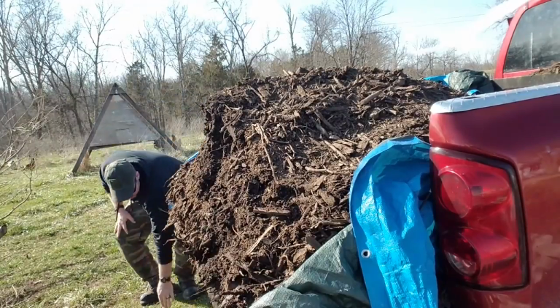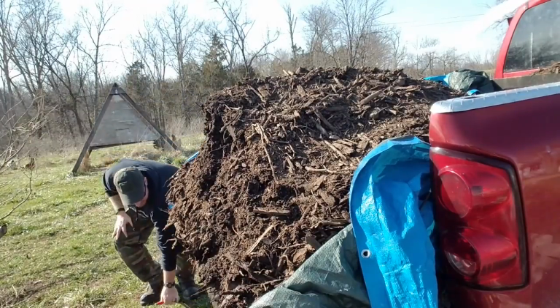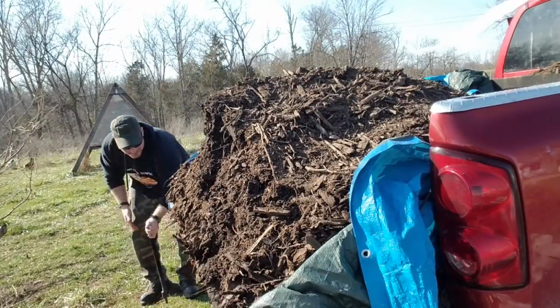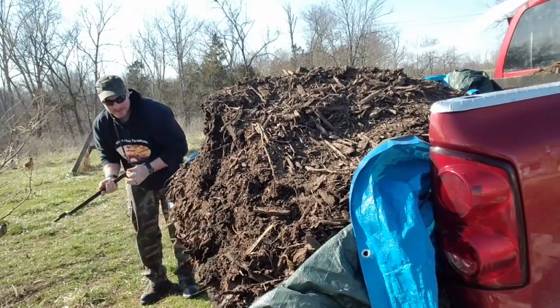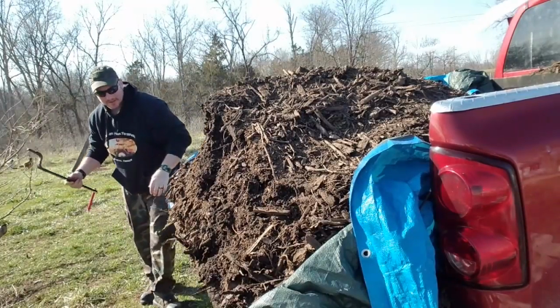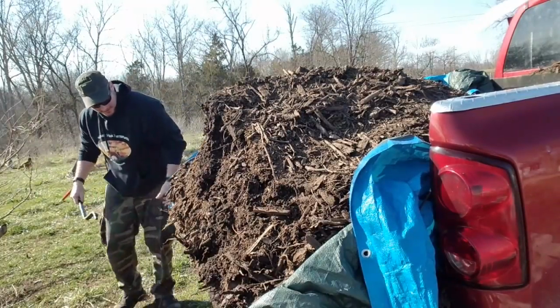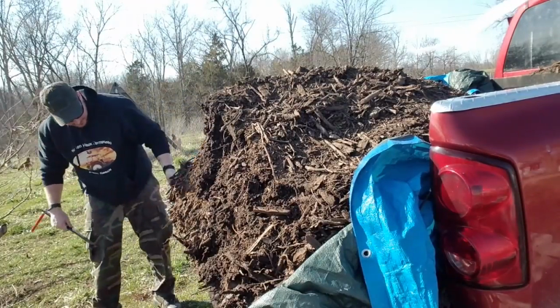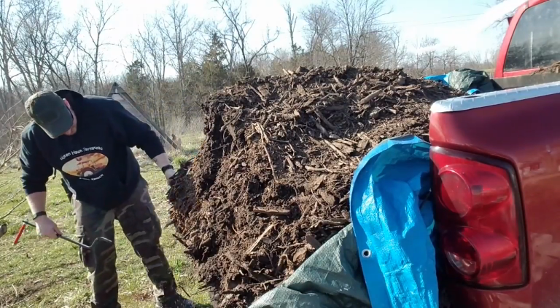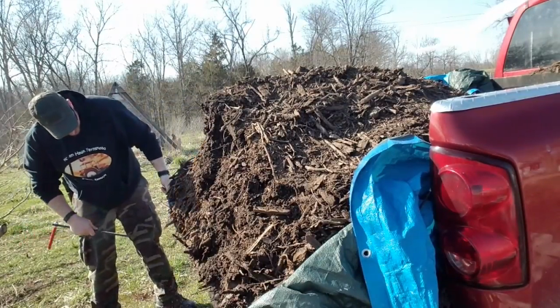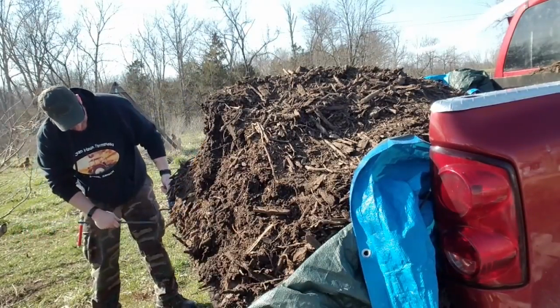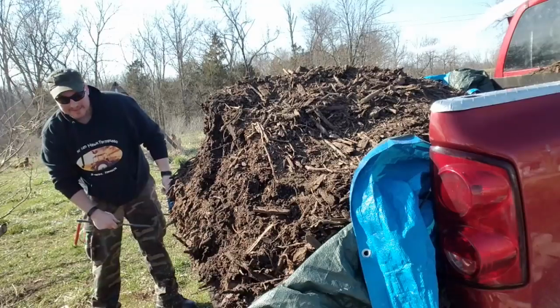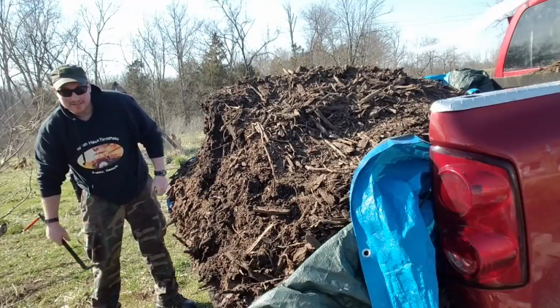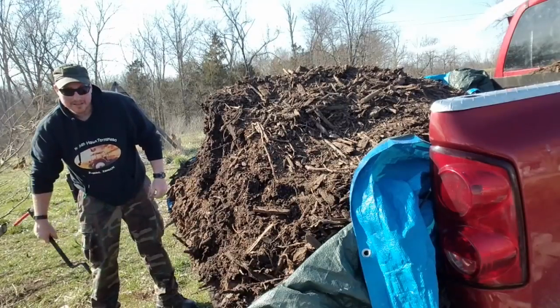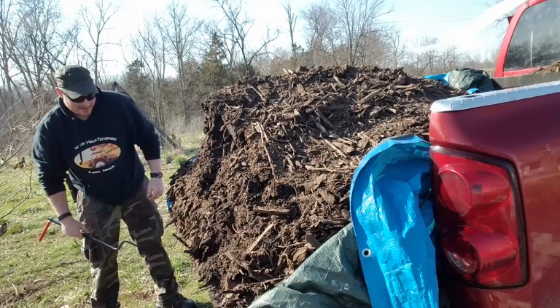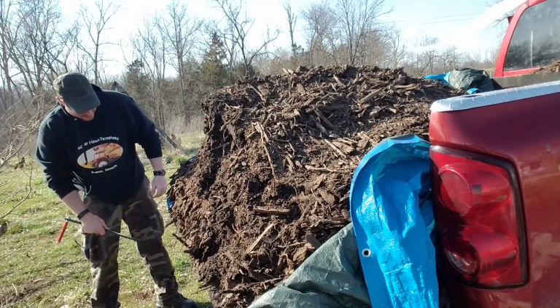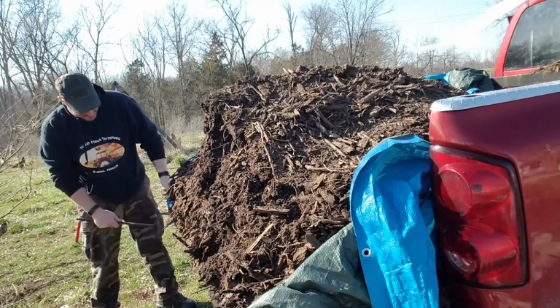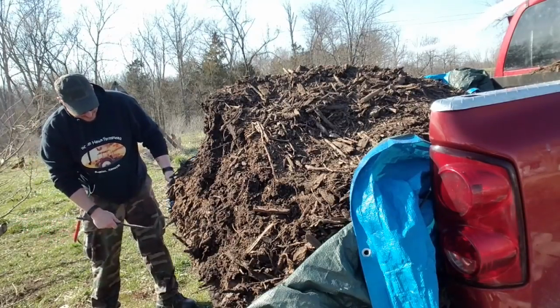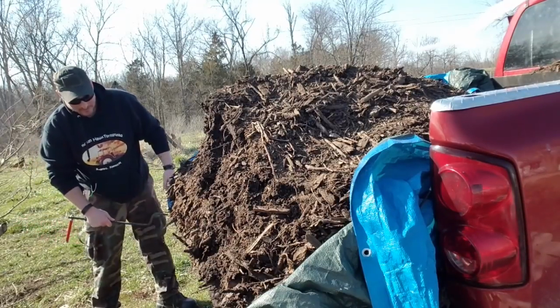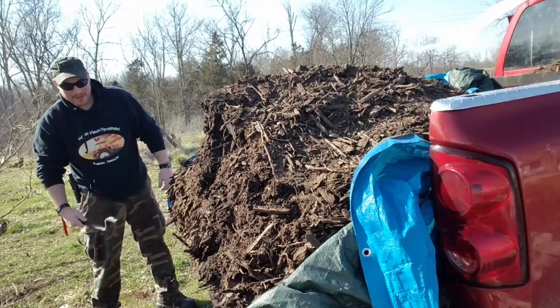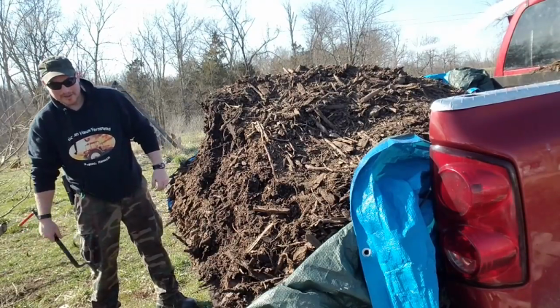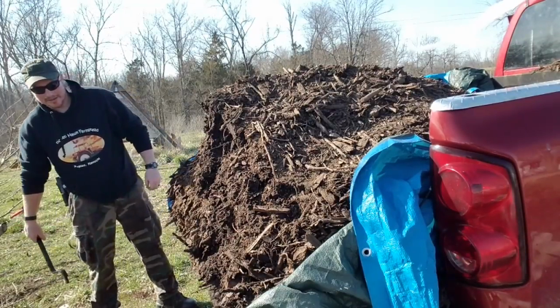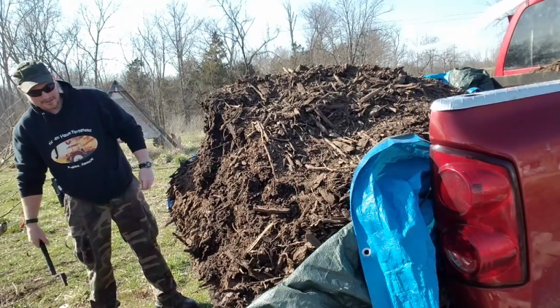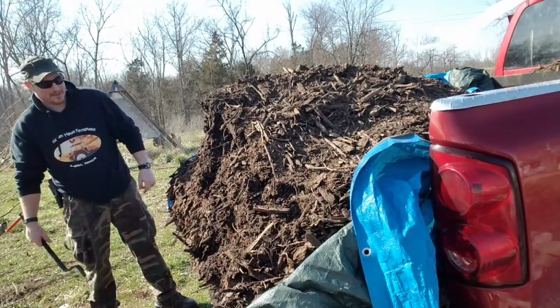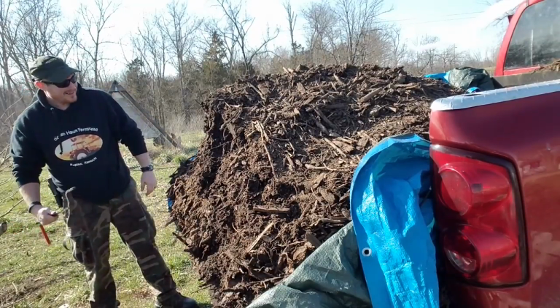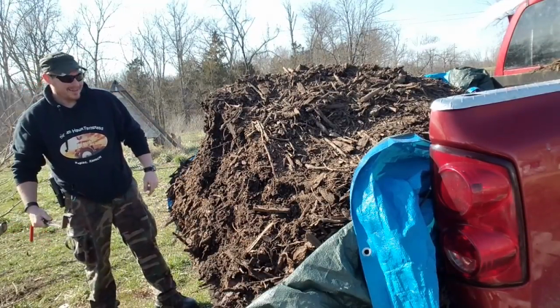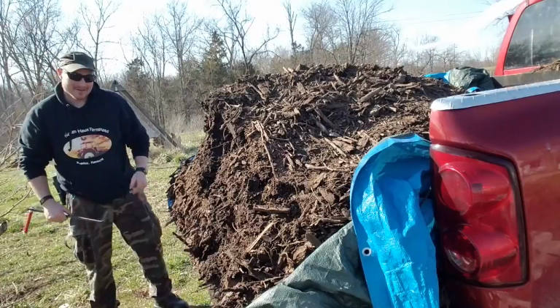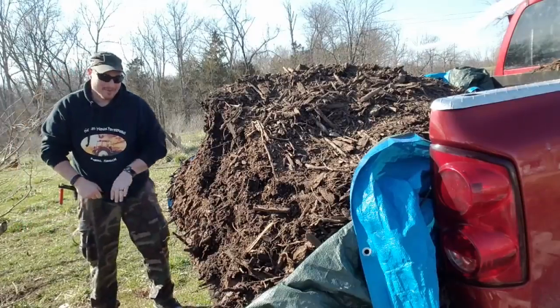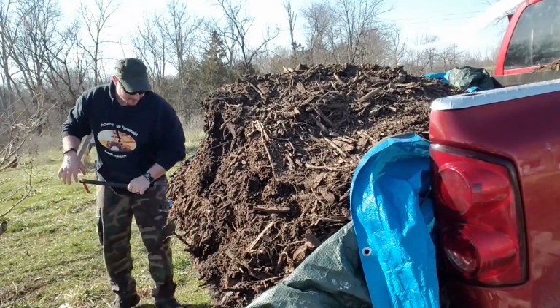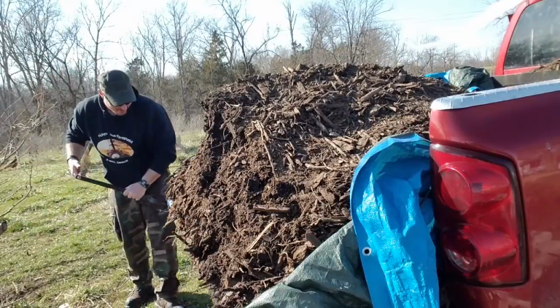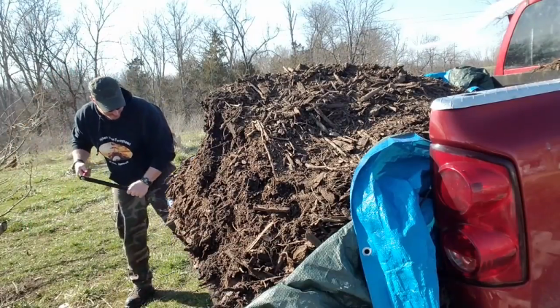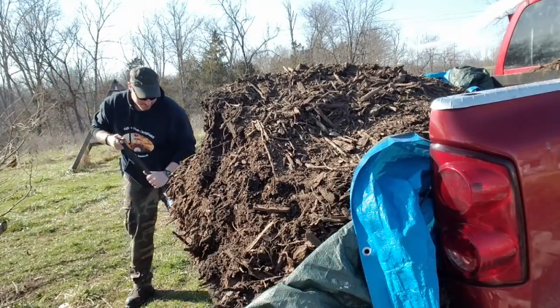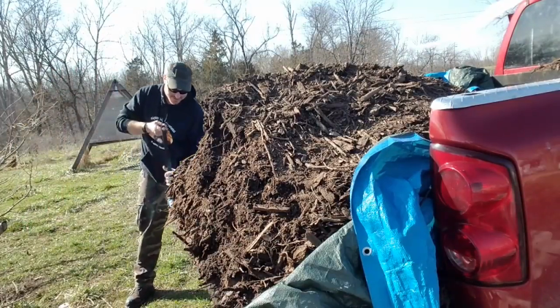All right, looks like where I had that tucked under there, it's actually rolling it up in here. I don't think it's going to be that big a deal — we'll keep going and see.